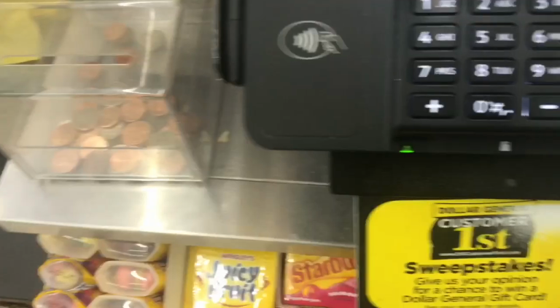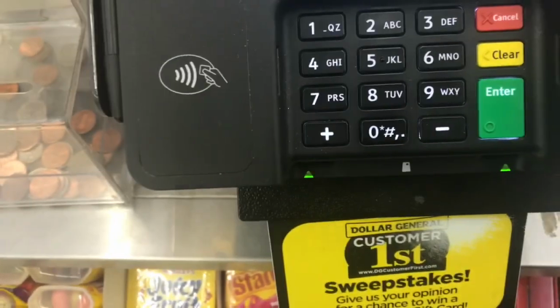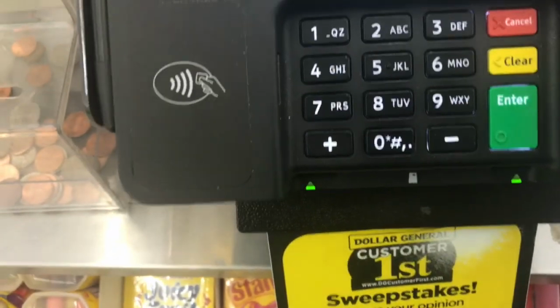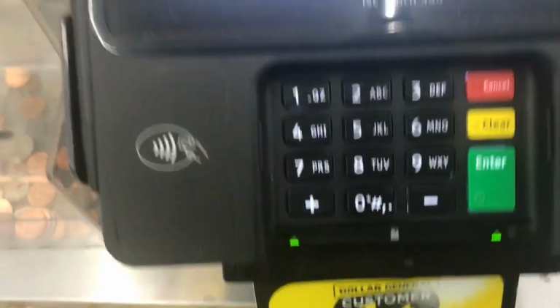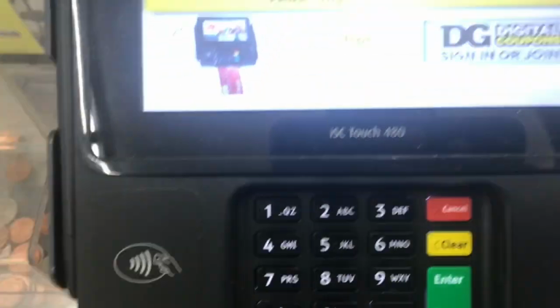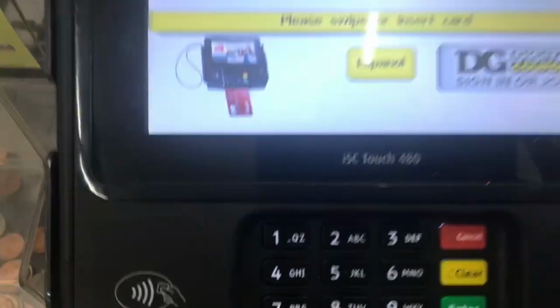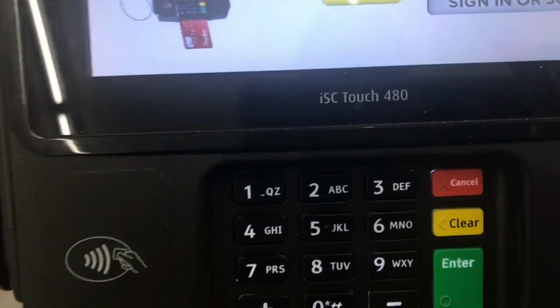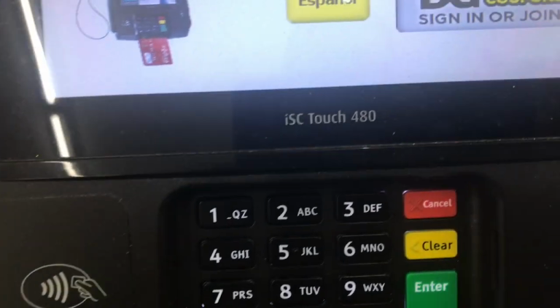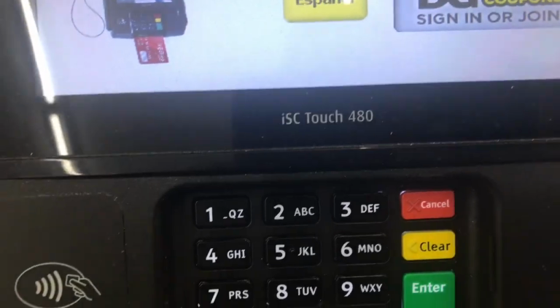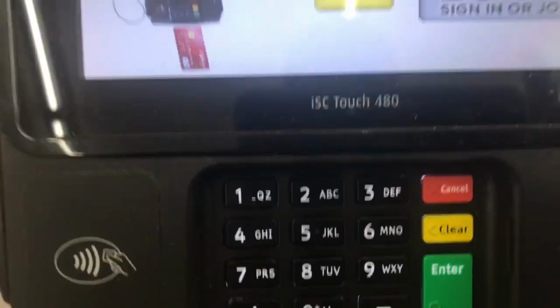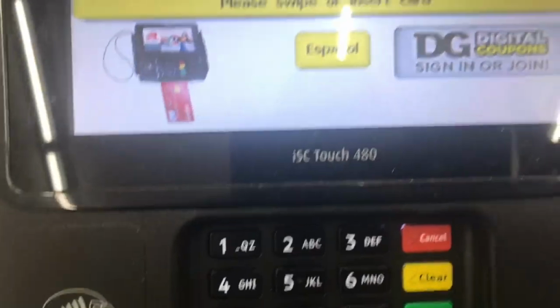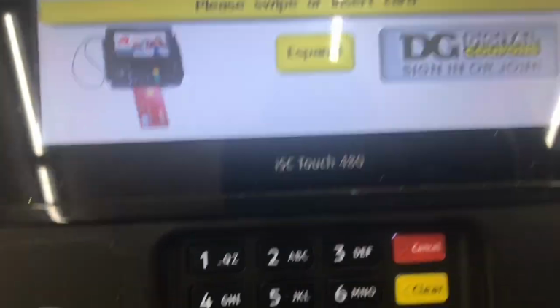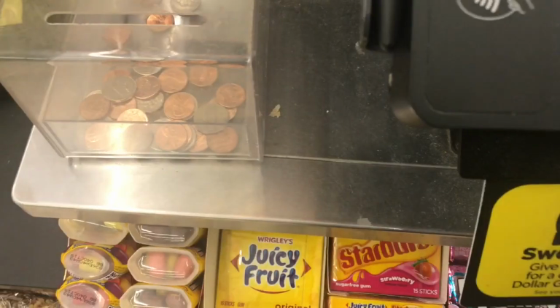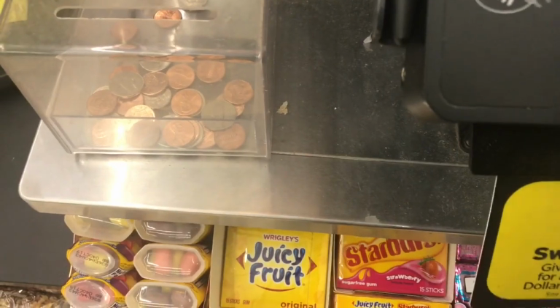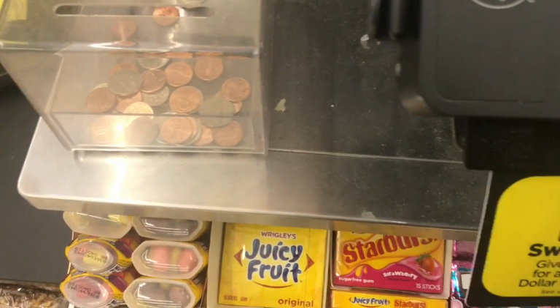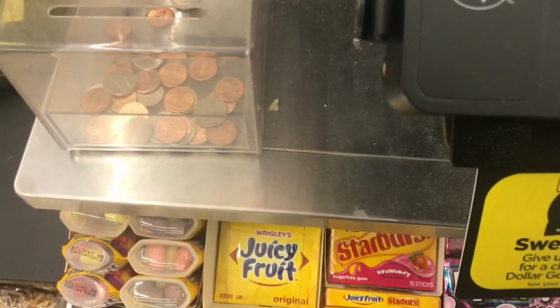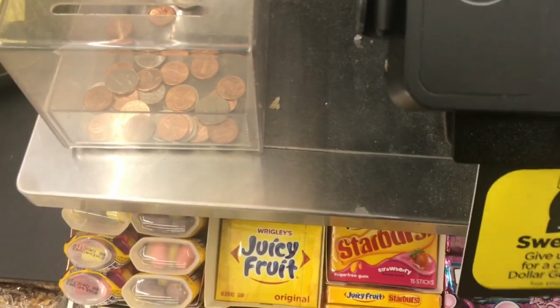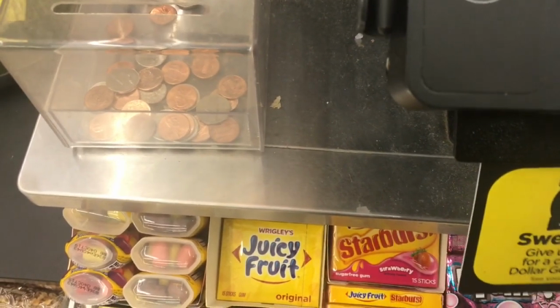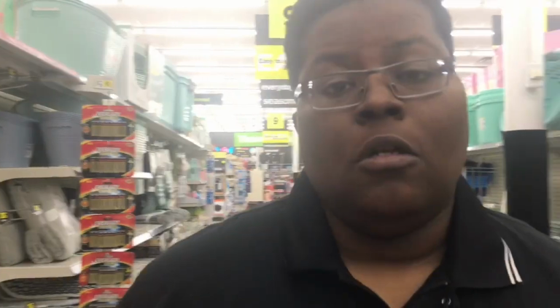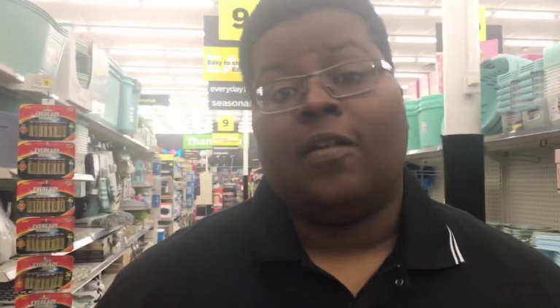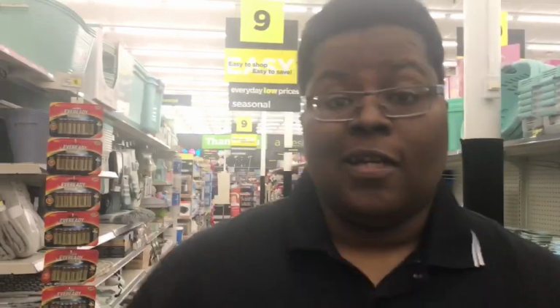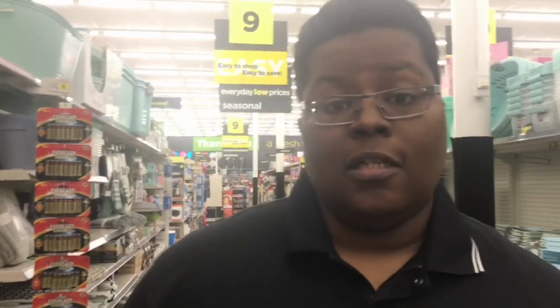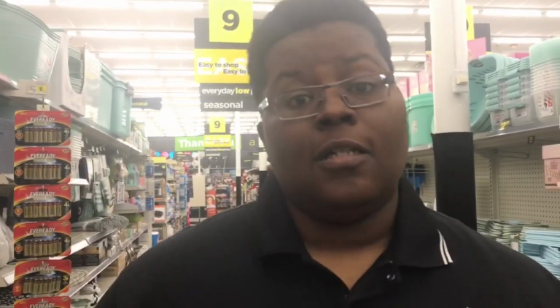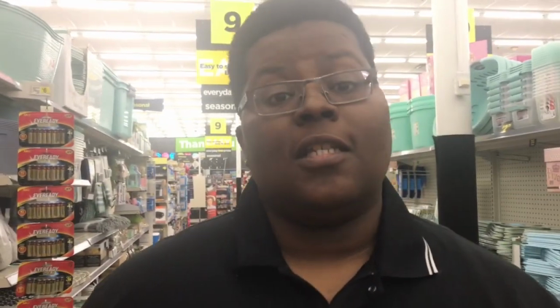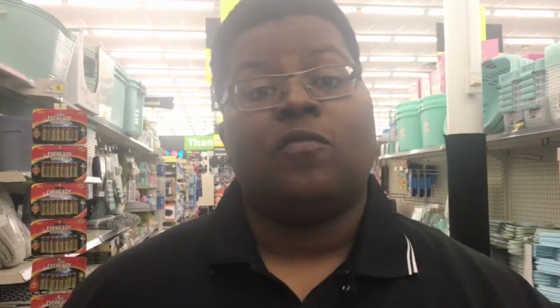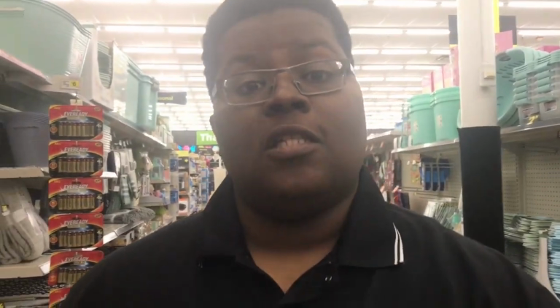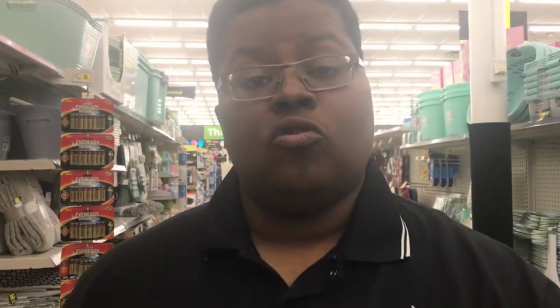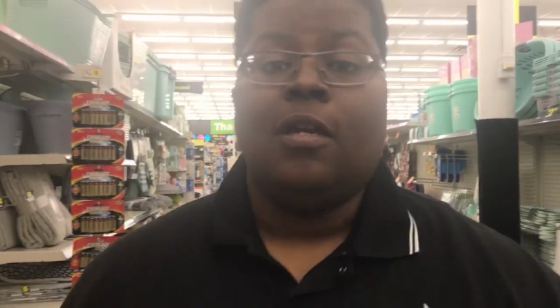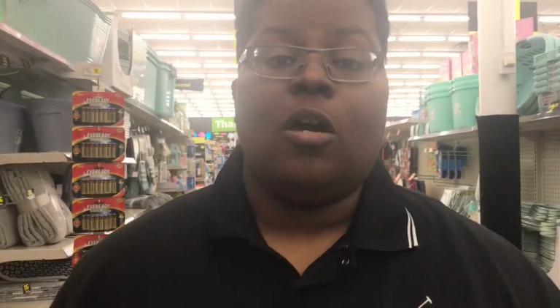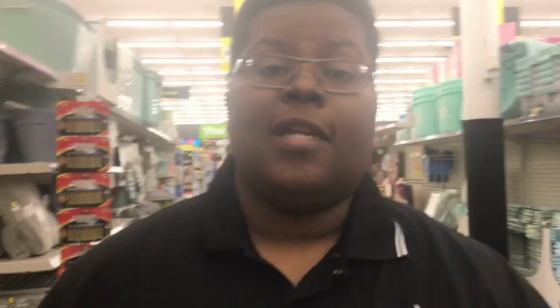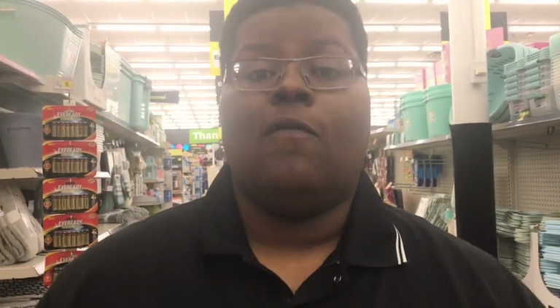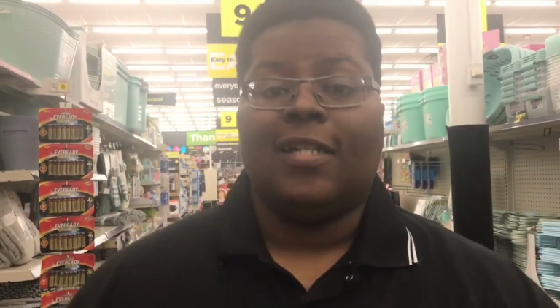I have digital coupons so I need to type my phone number in on the keypad. And that is it — another successful Dollar General trip!